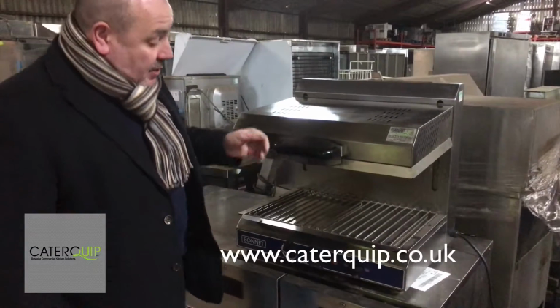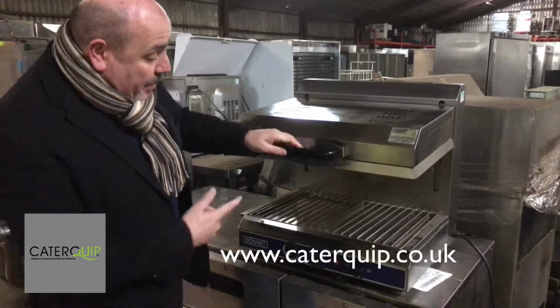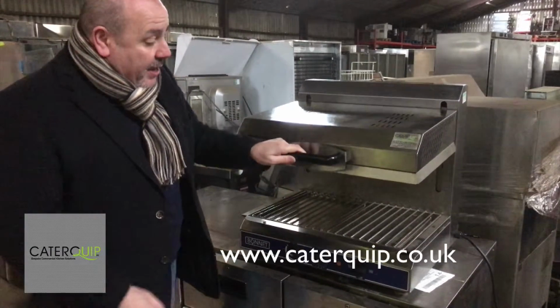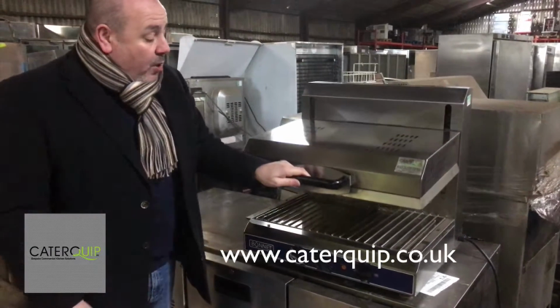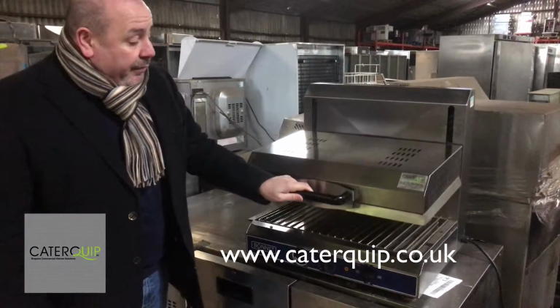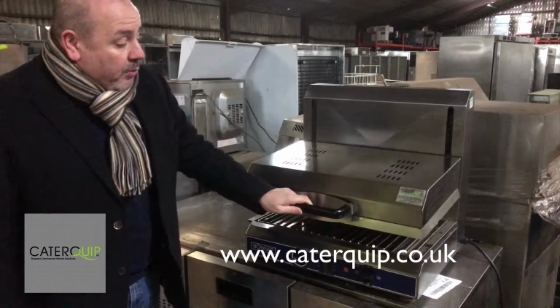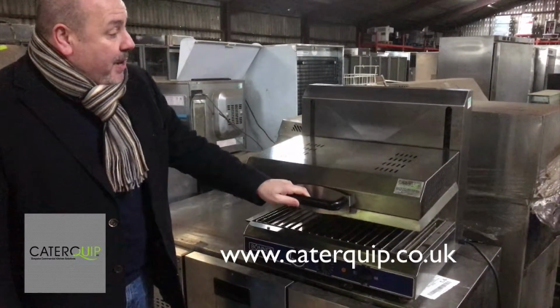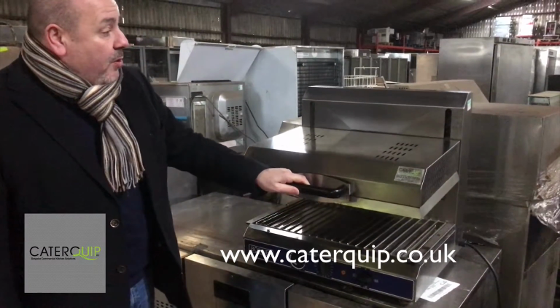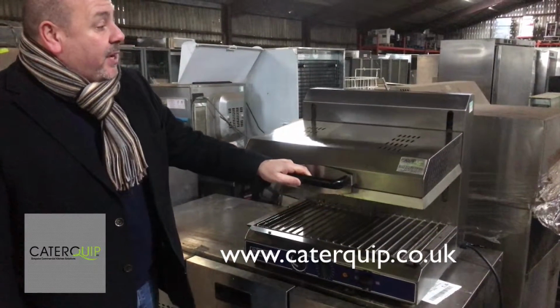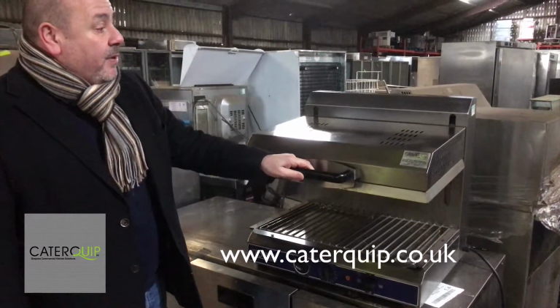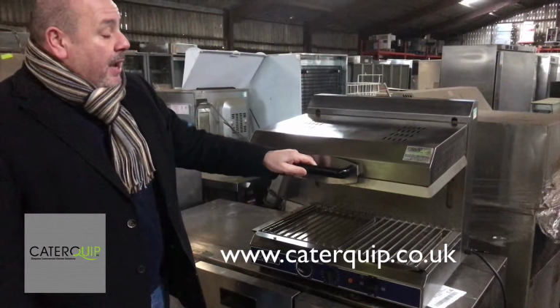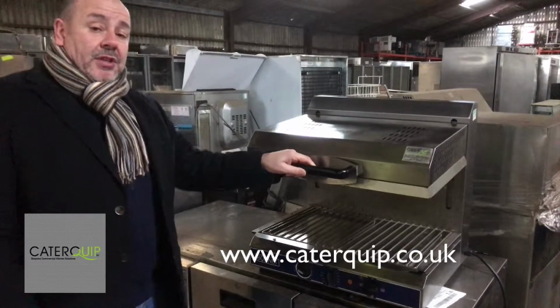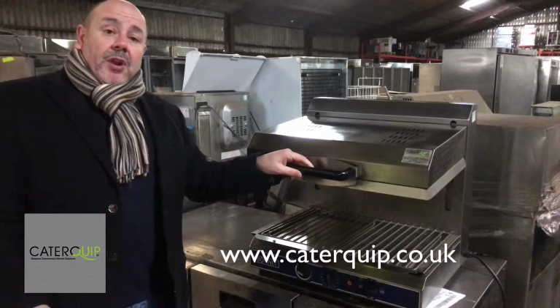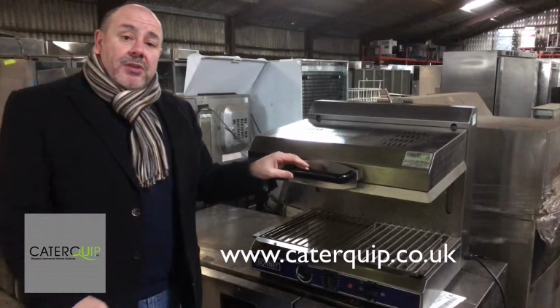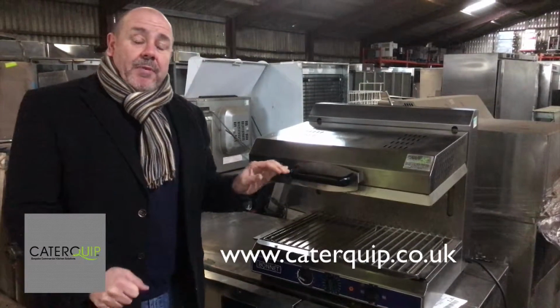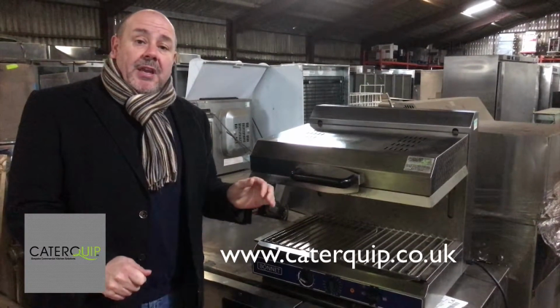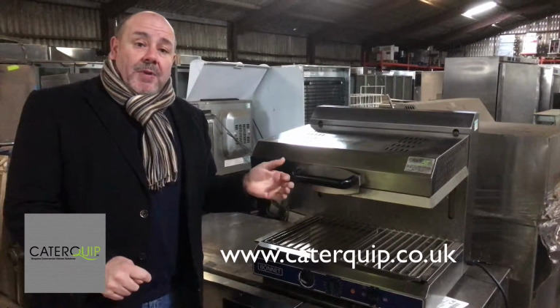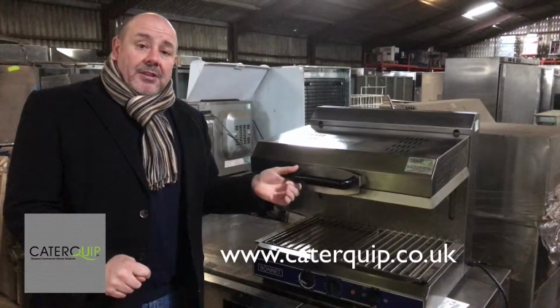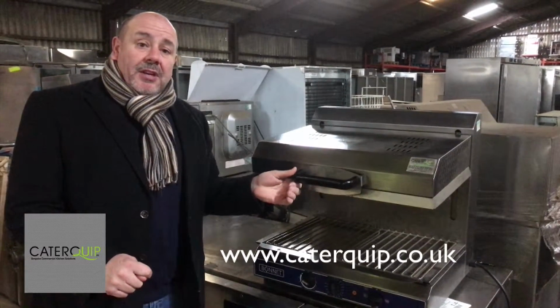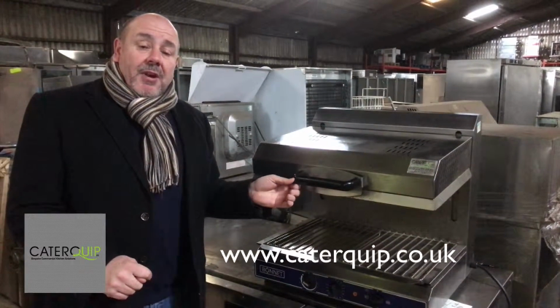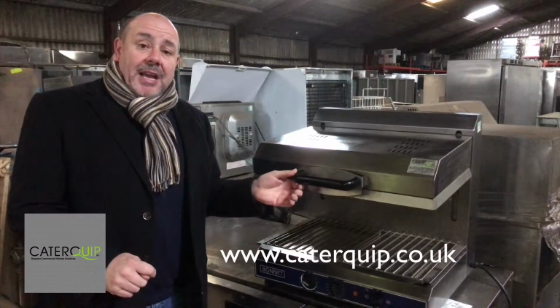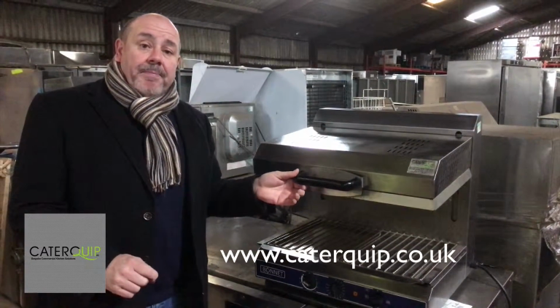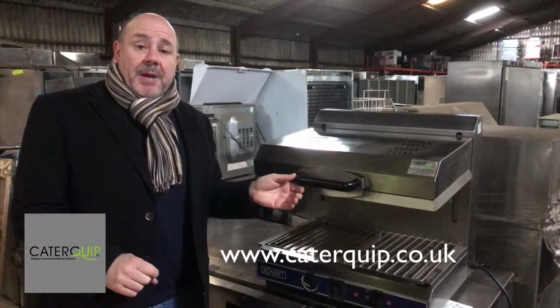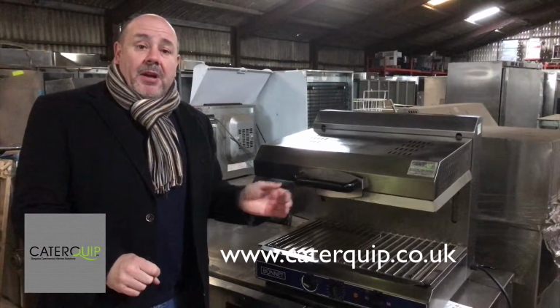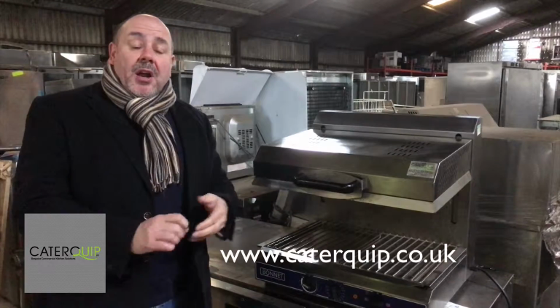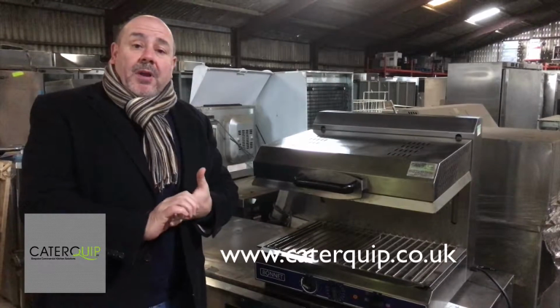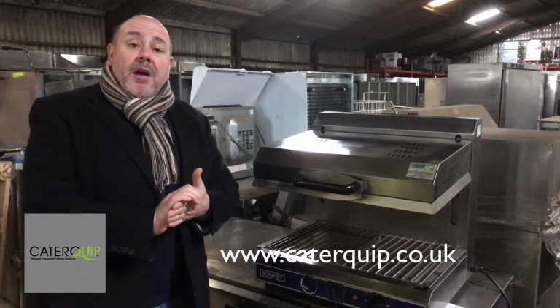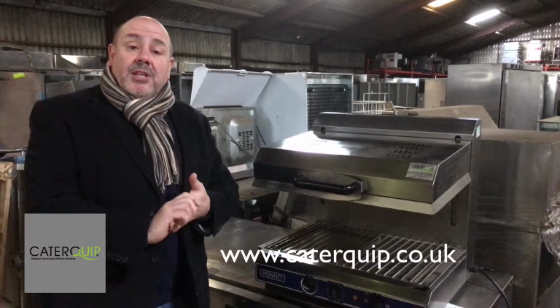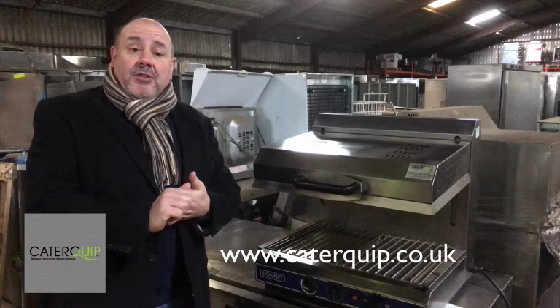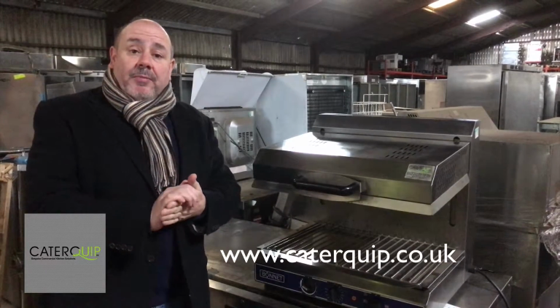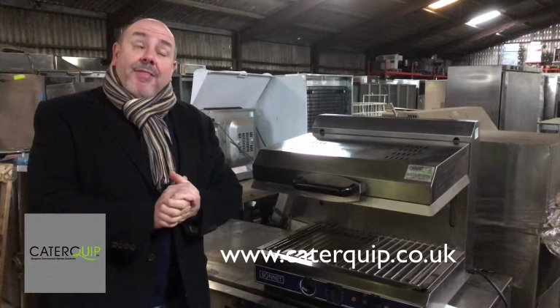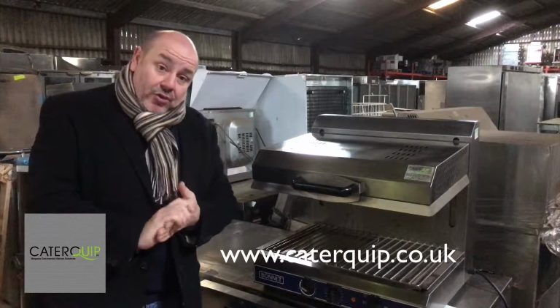So that's a Bonnet Rise and Fall Salamander Grill in lovely condition. Give us a call on 01733 286000 — that's Cater Equipment based in Peterborough, the largest supplier of reconditioned catering equipment in the country.